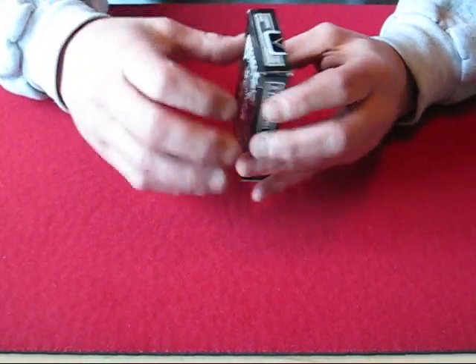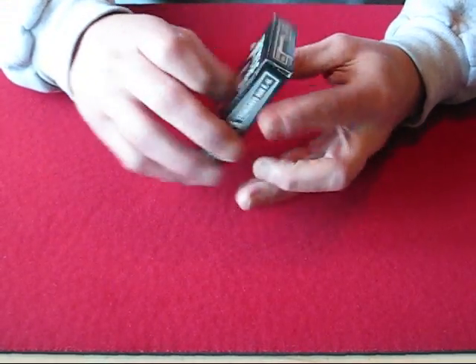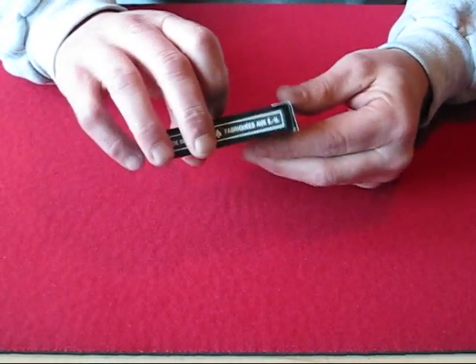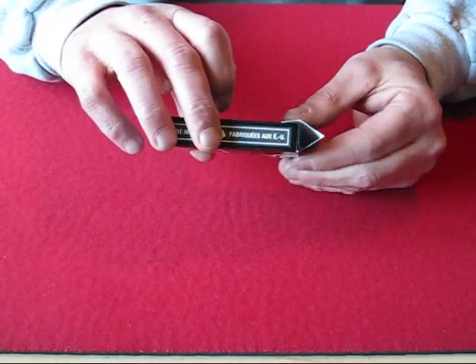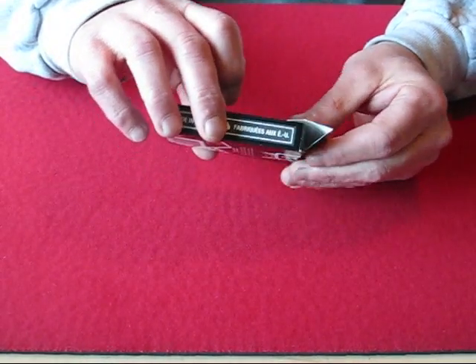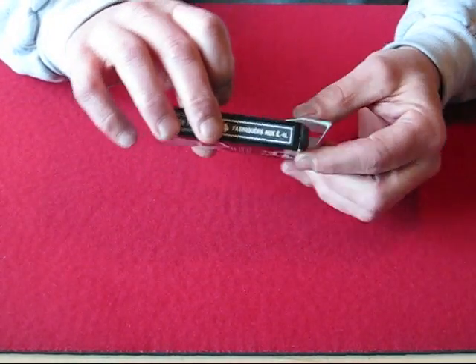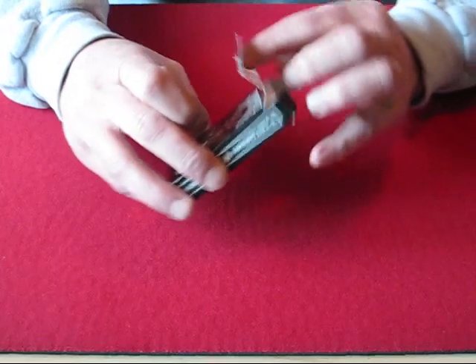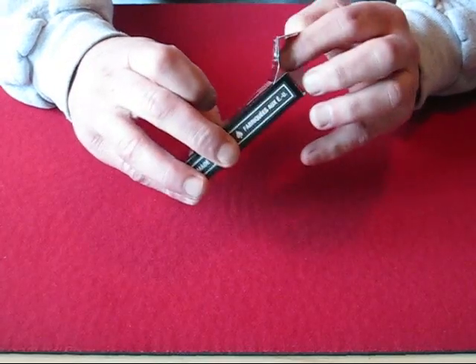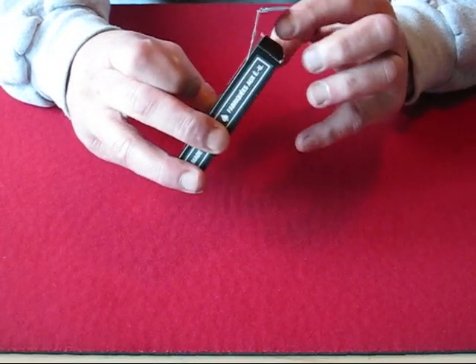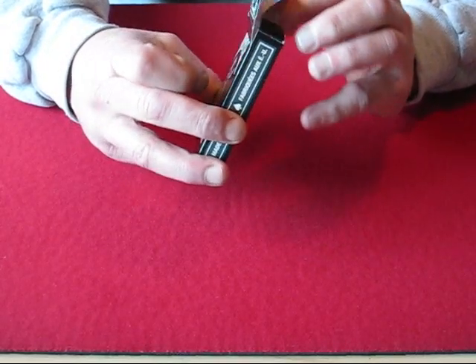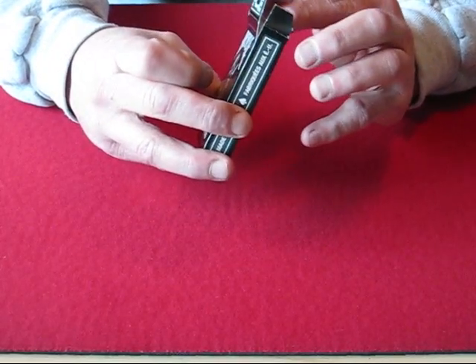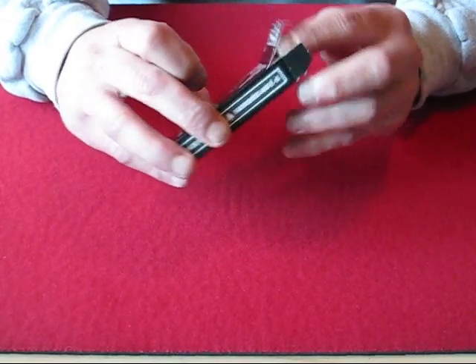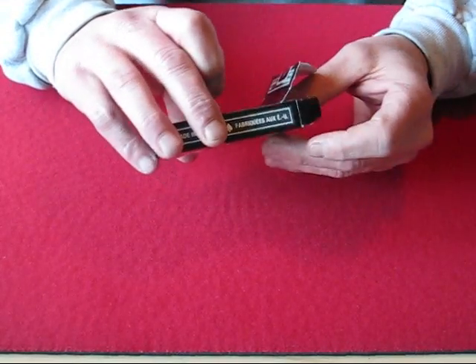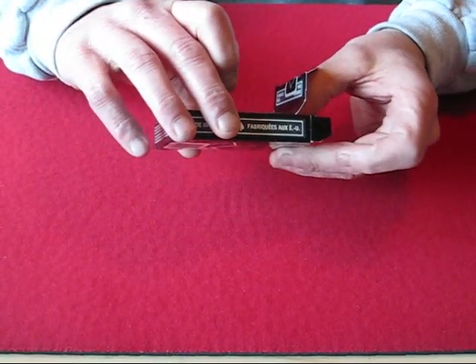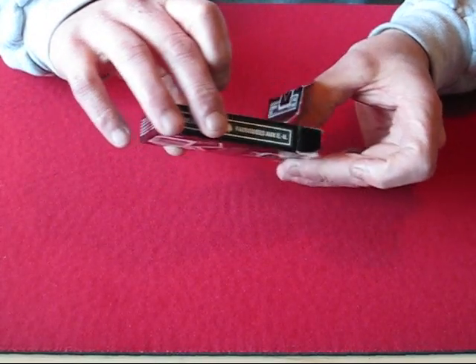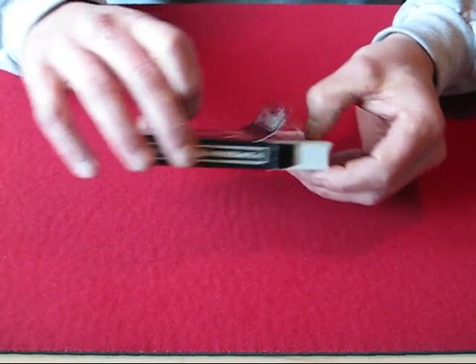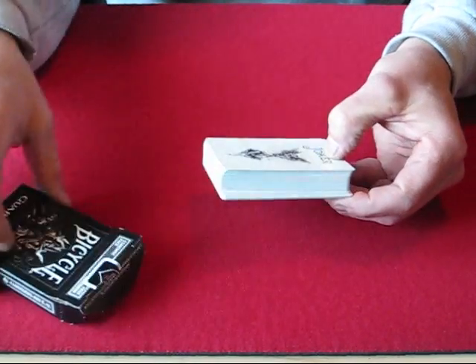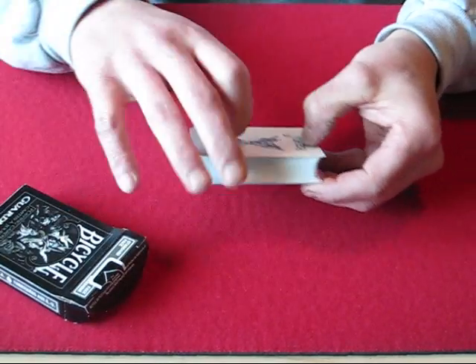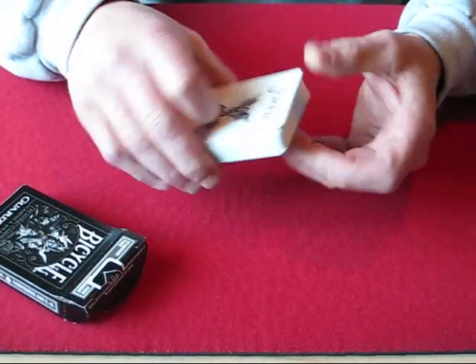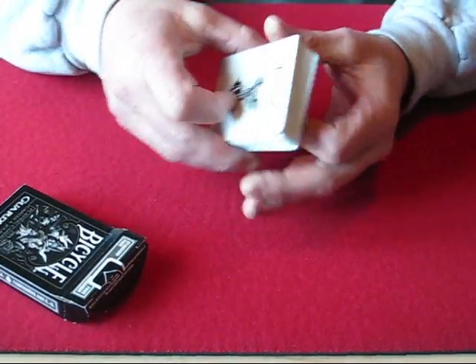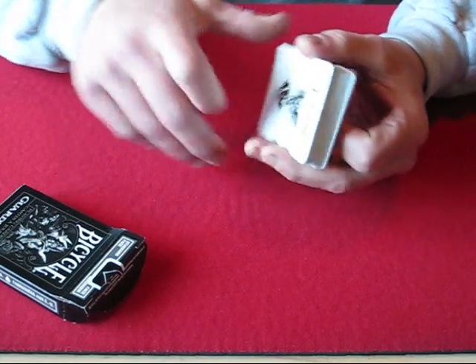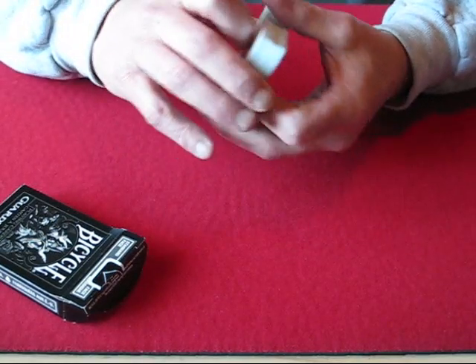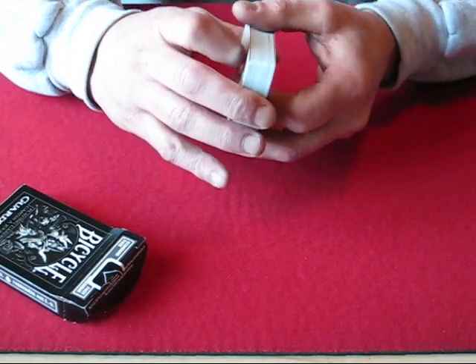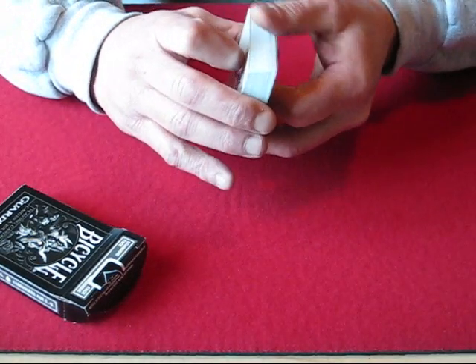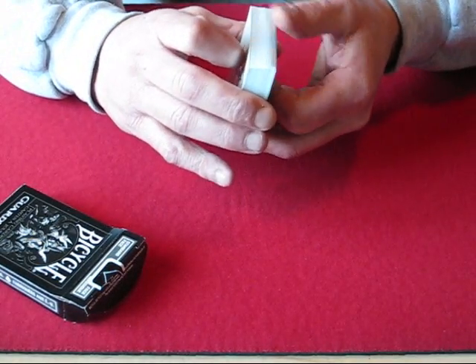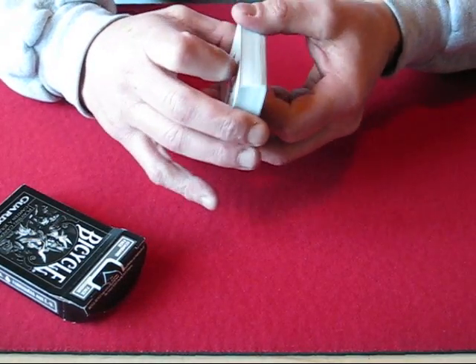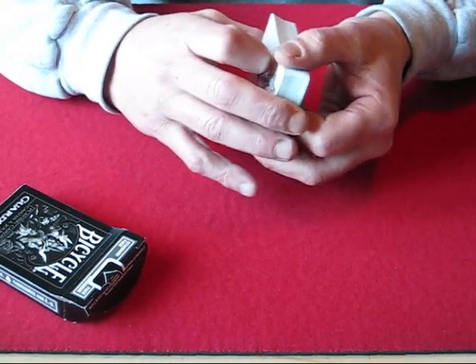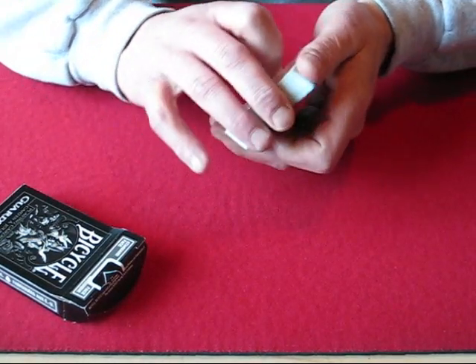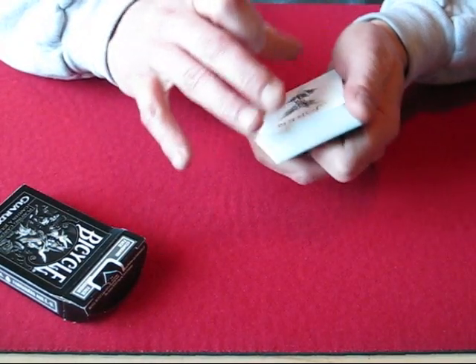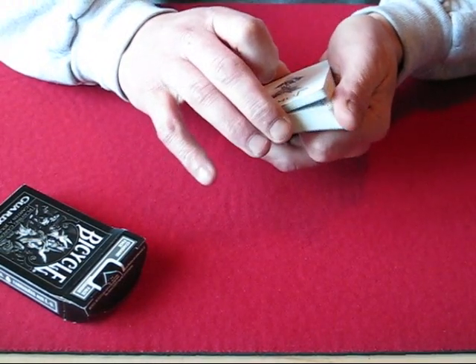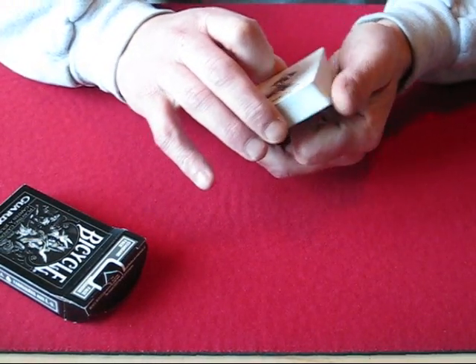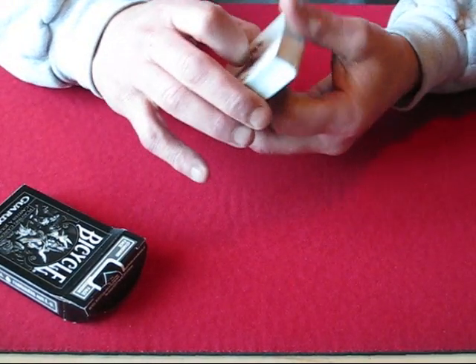It just basically says it's a premium quality playing card for enhanced performance, designed by Theory 11. This is a really nice deck — it's not like your standard Bicycle stock, it's a little bit heavier.